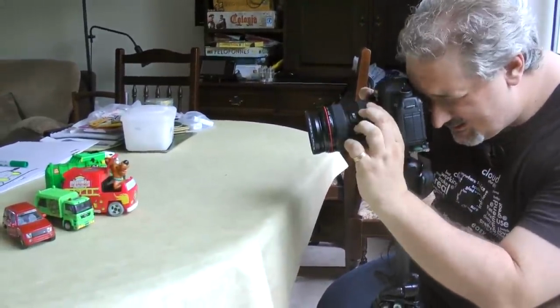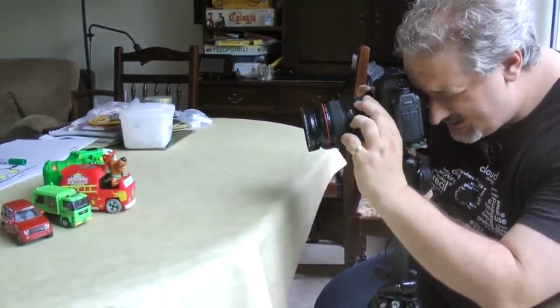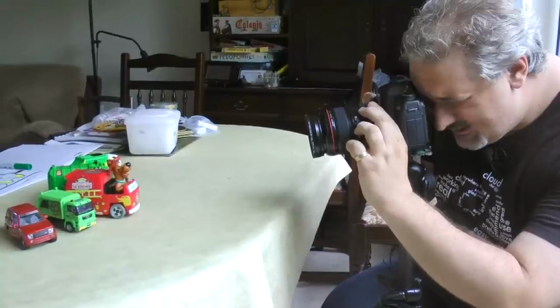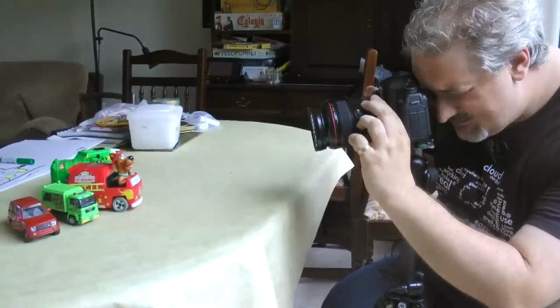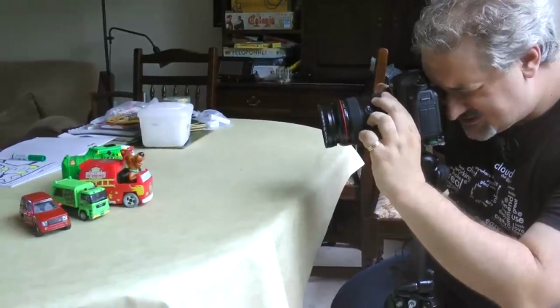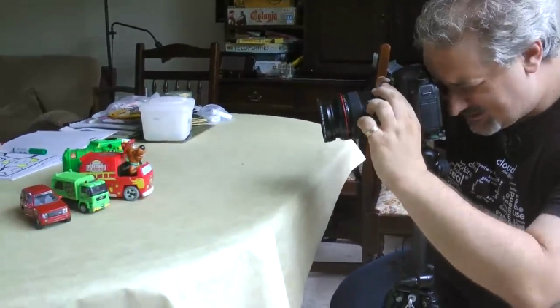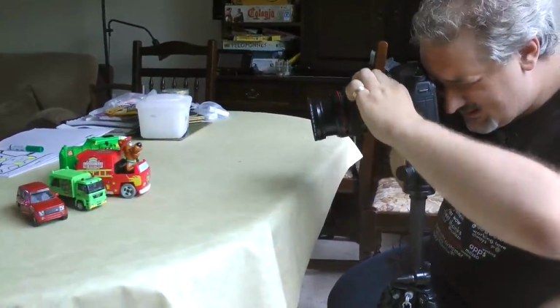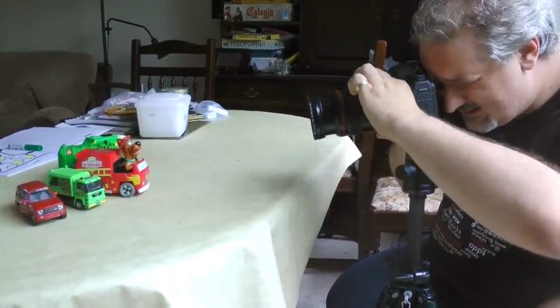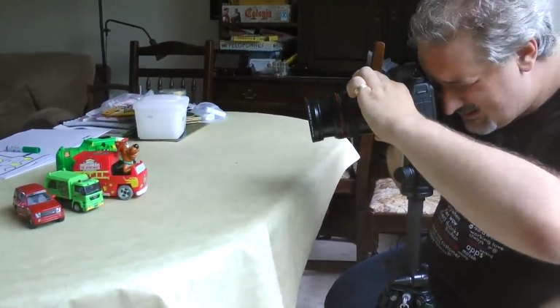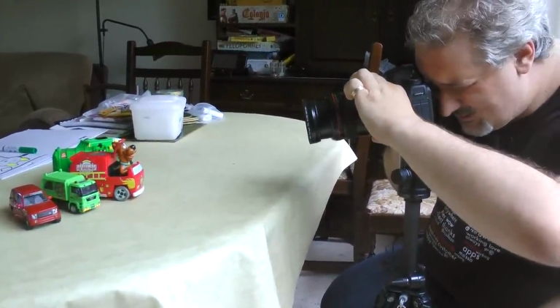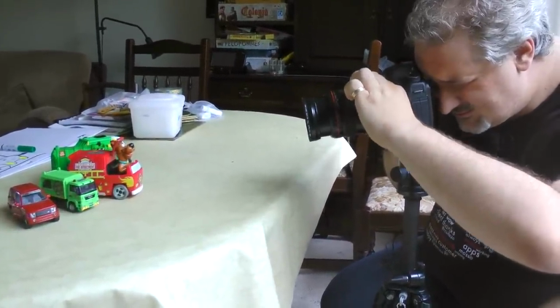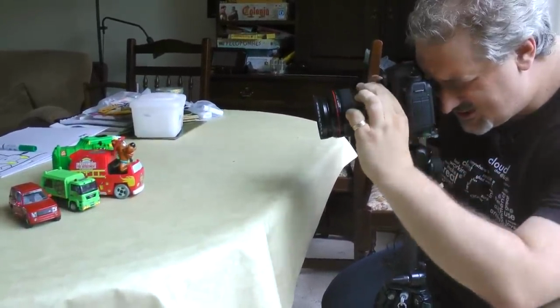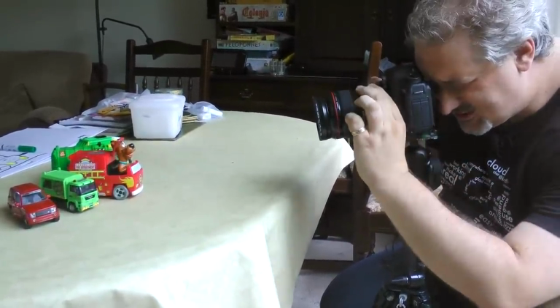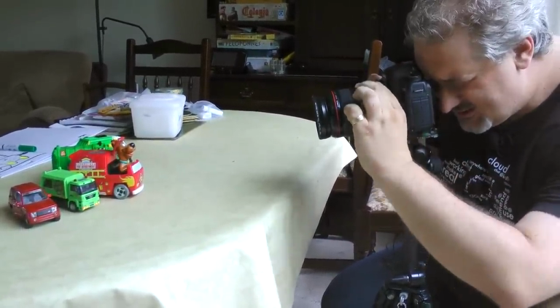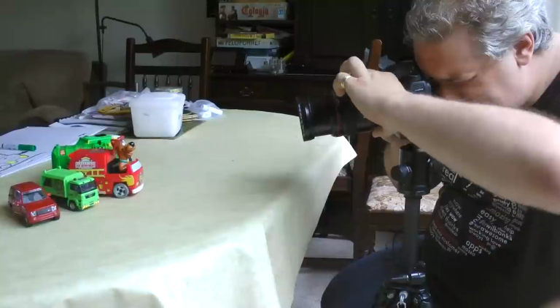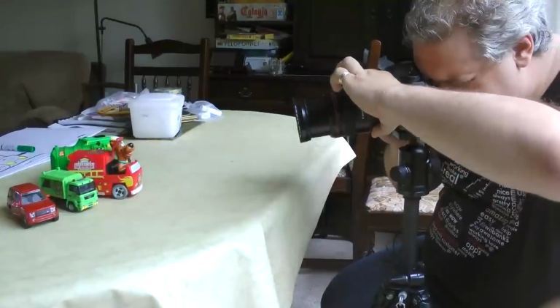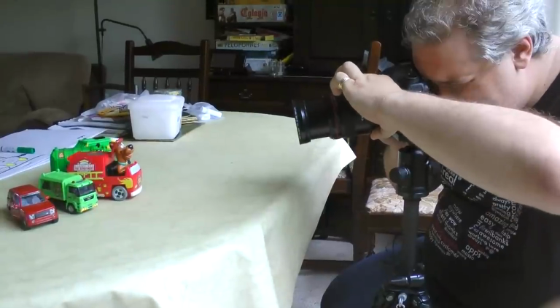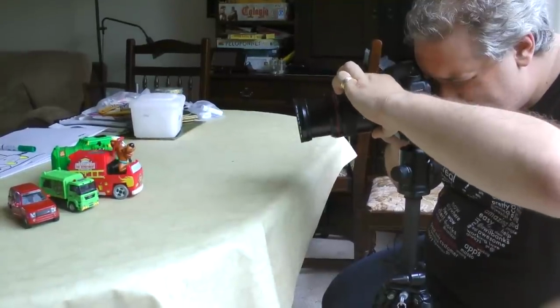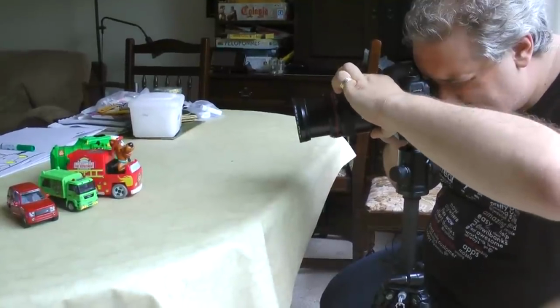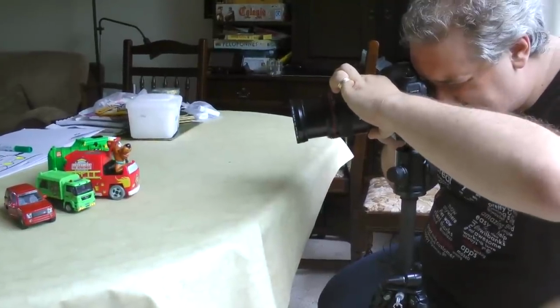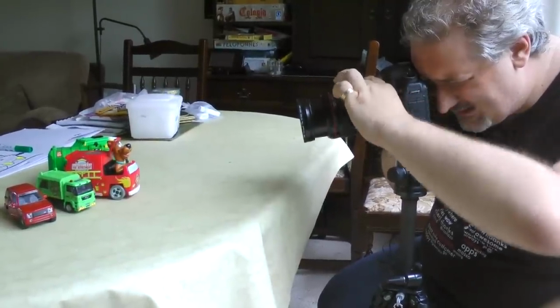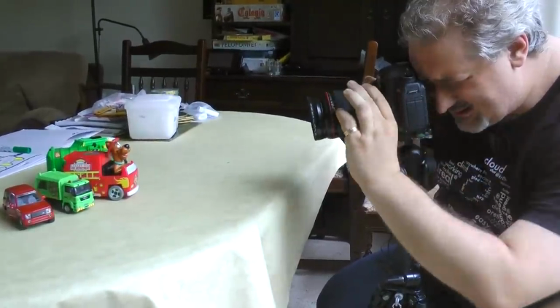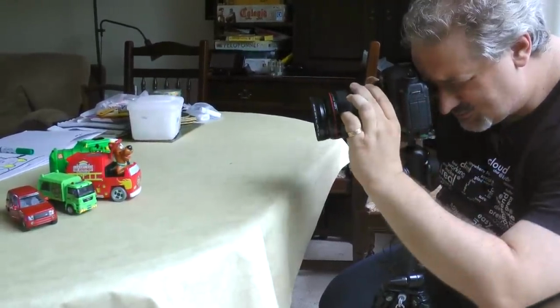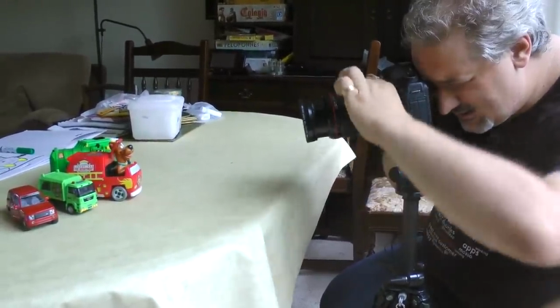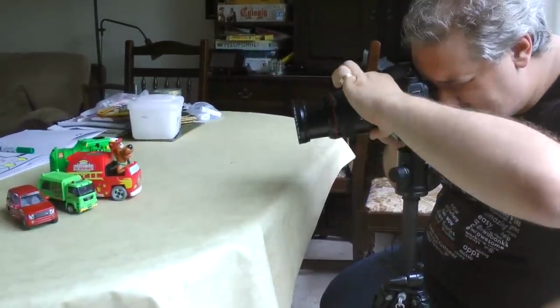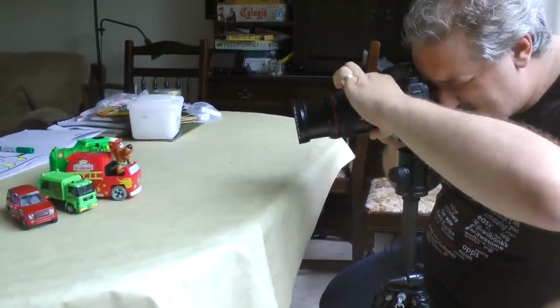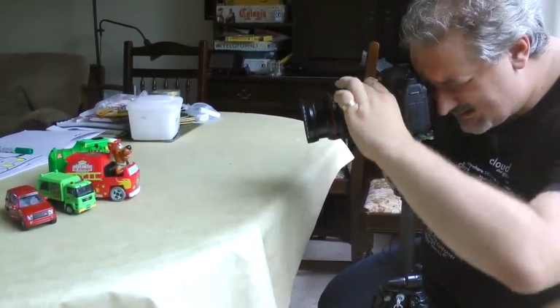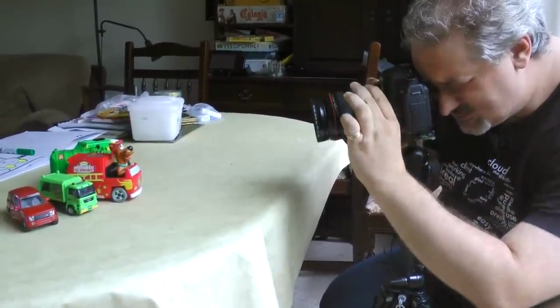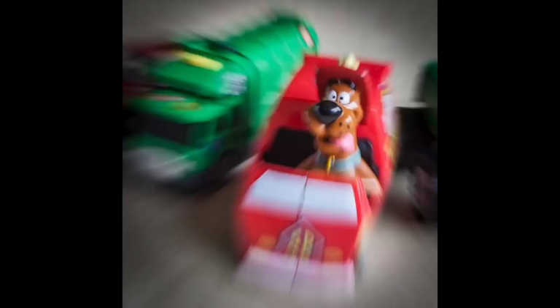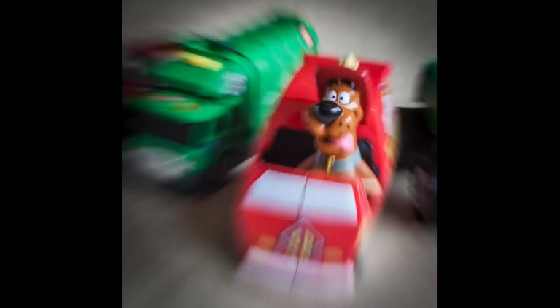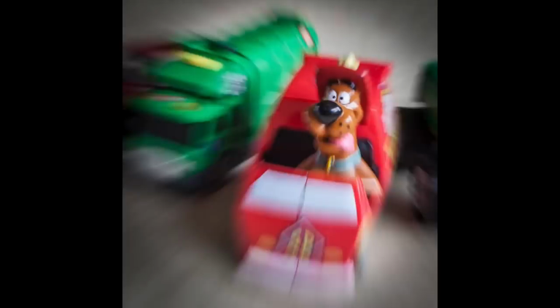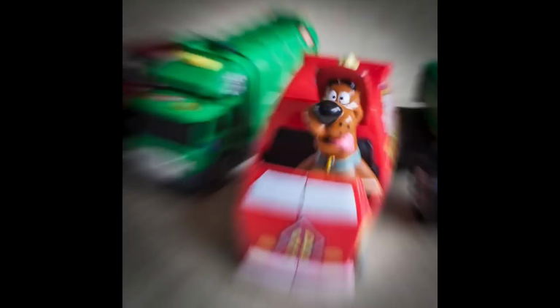I'm going to press the shutter button and I'm going to turn the zoom as I press the shutter. So click and zoom, and then do it again — click and zoom. And that's it. Simple as that.